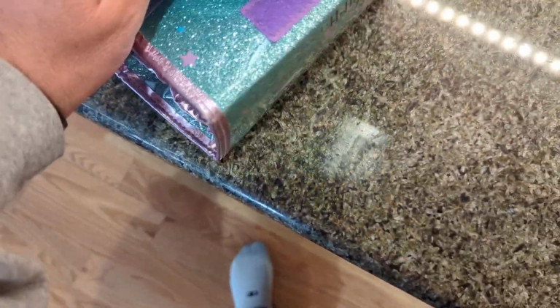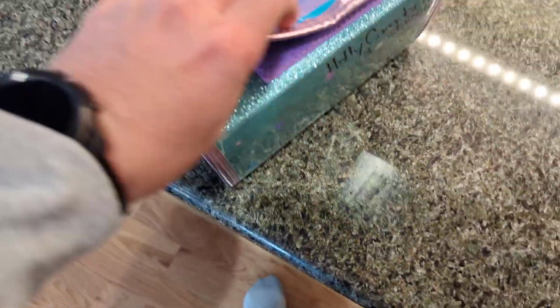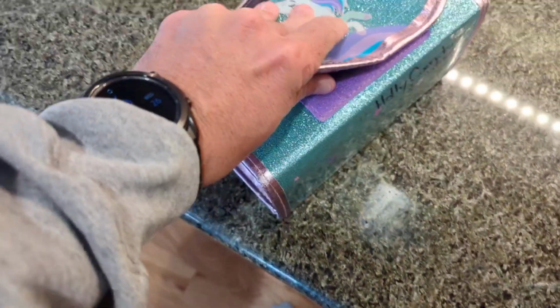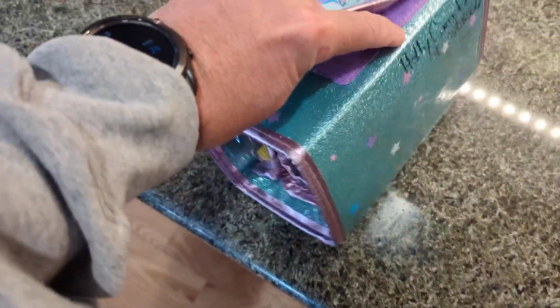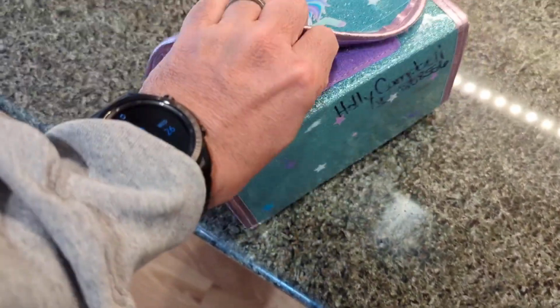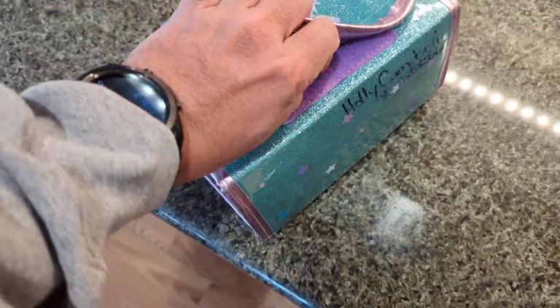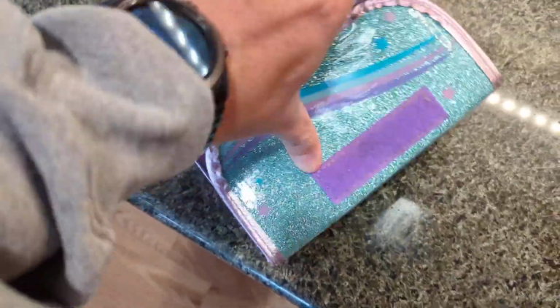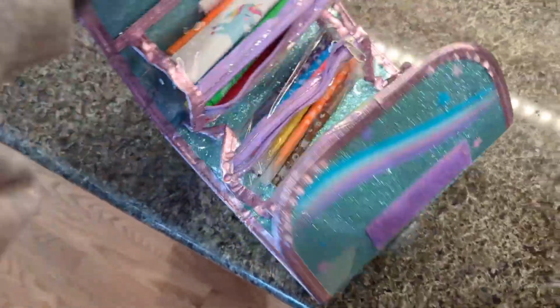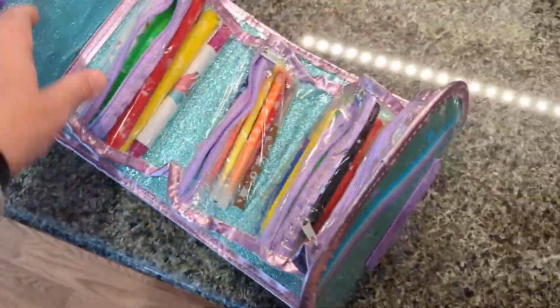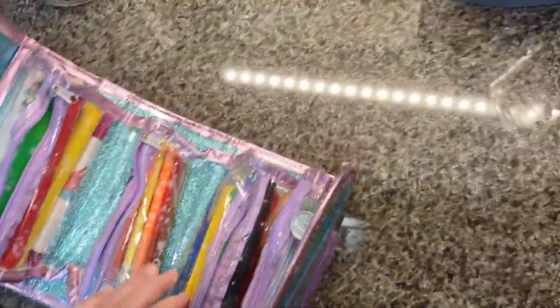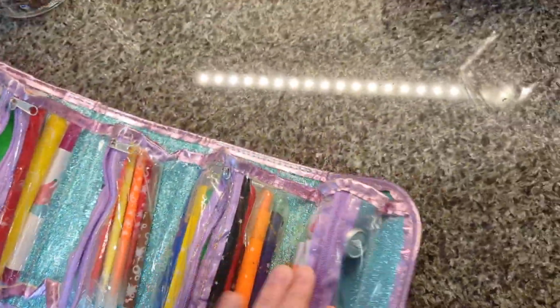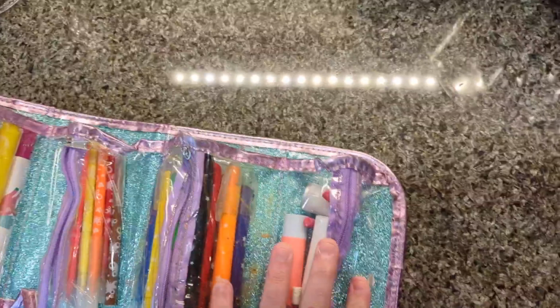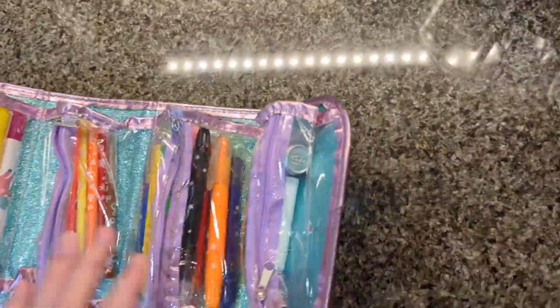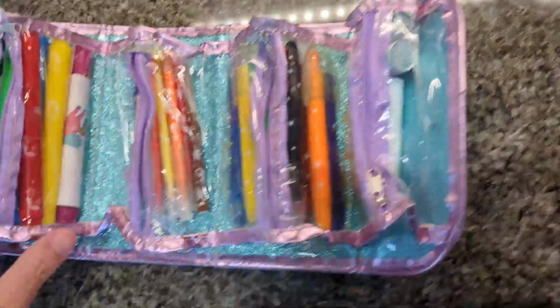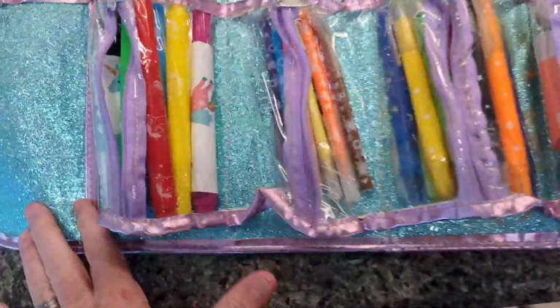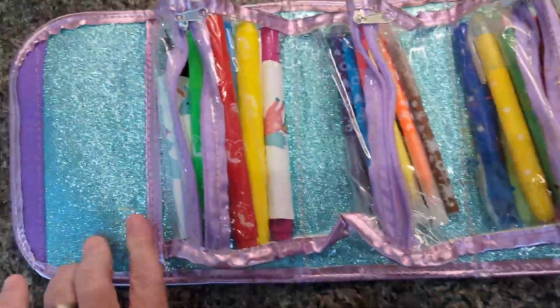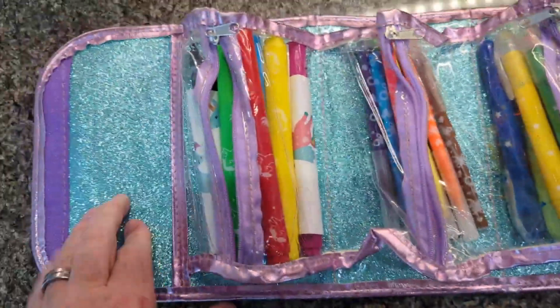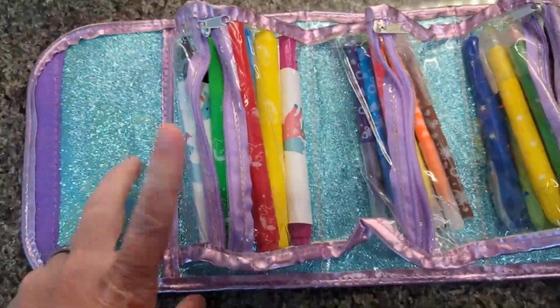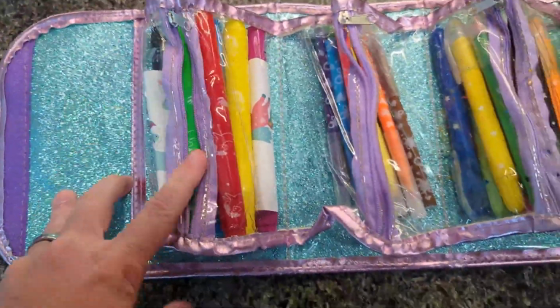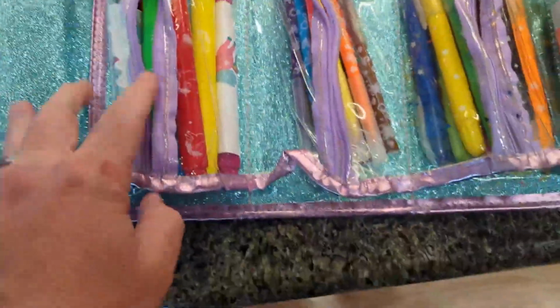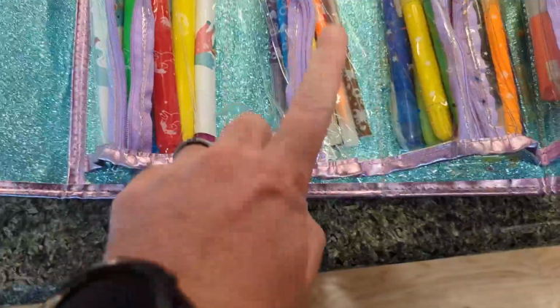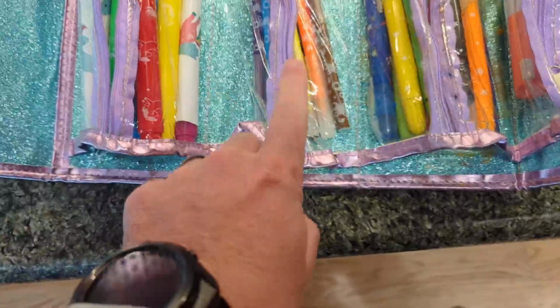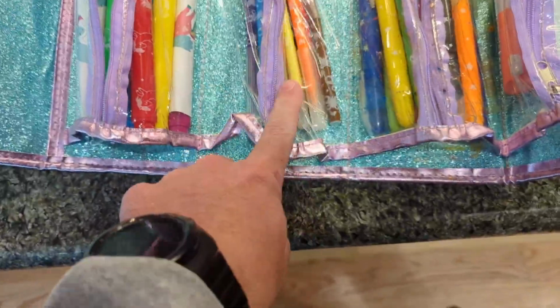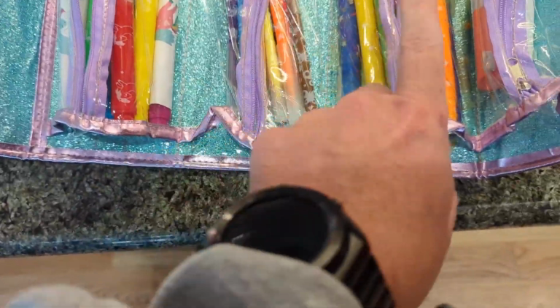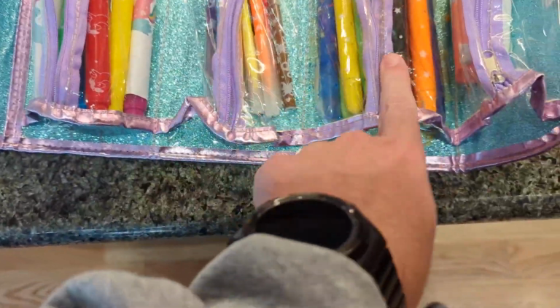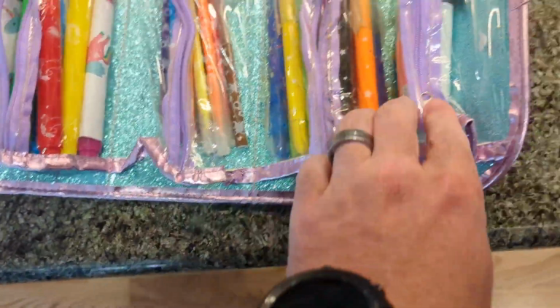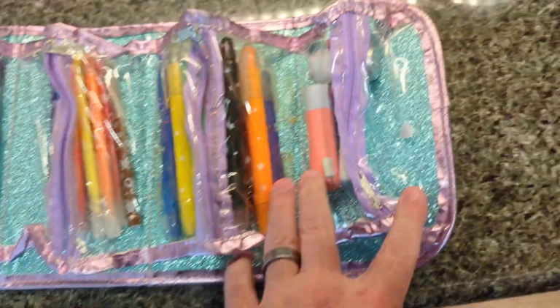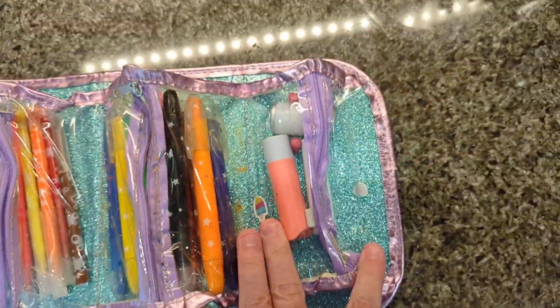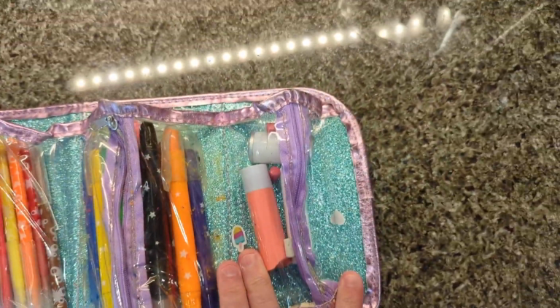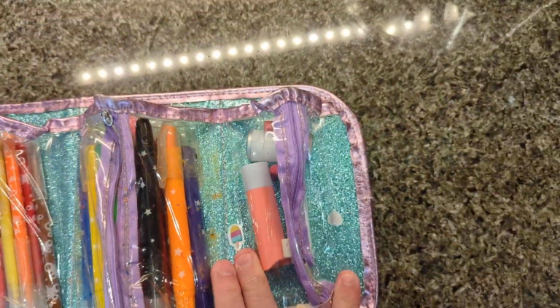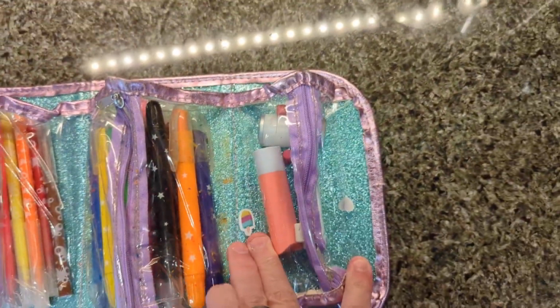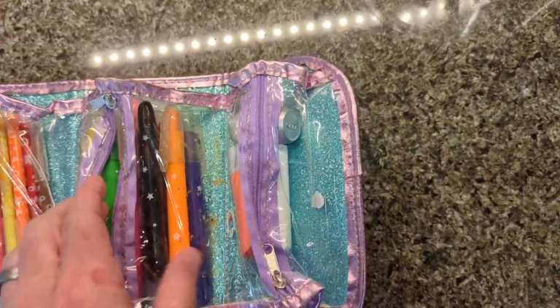When you open it up, it opens up into four containers here. So you can put markers, pens, pencils, erasers — all of those things.